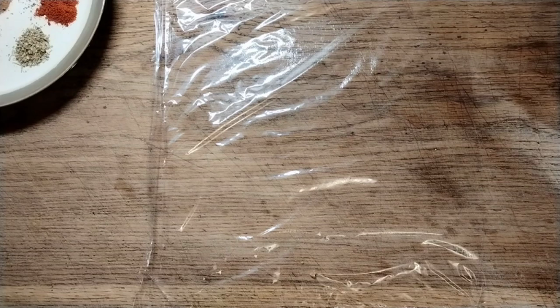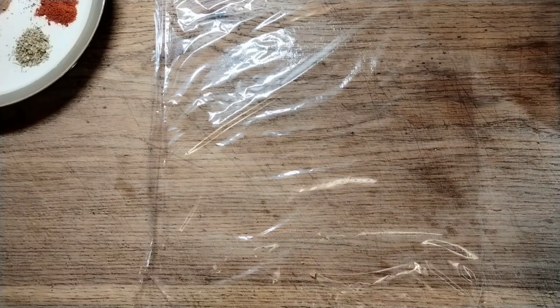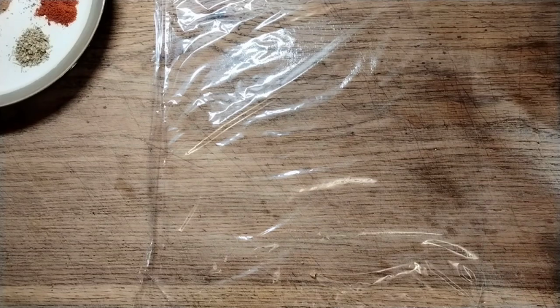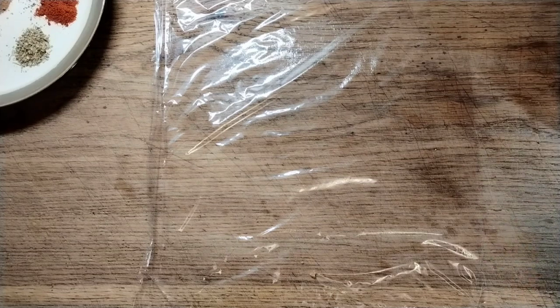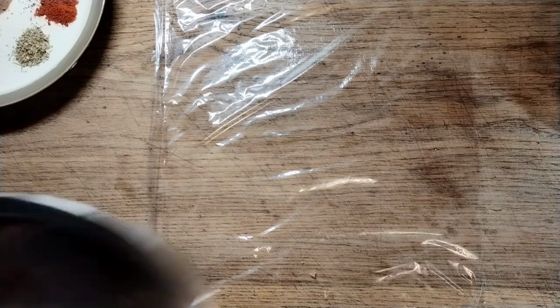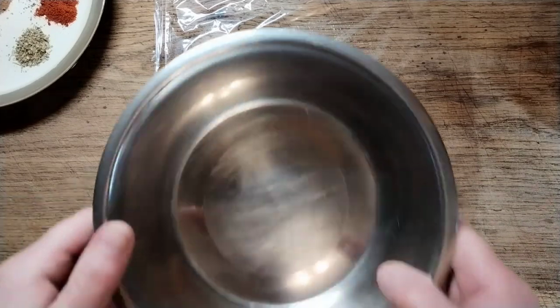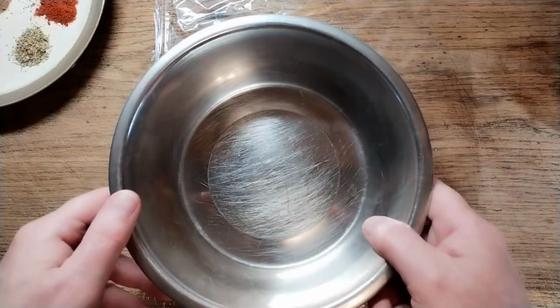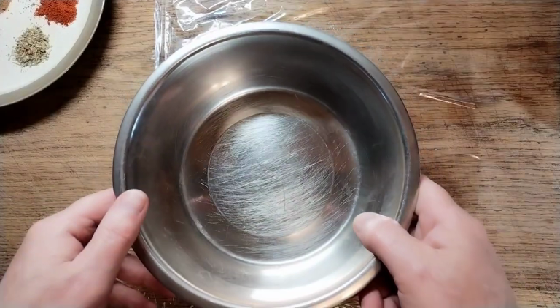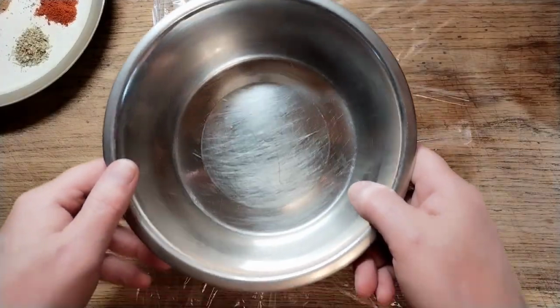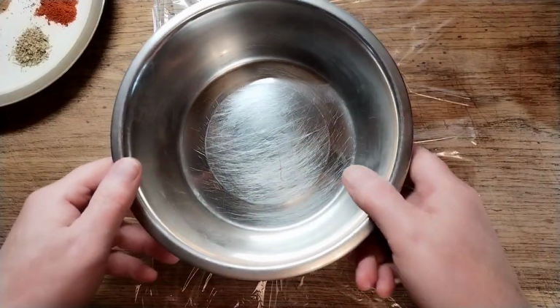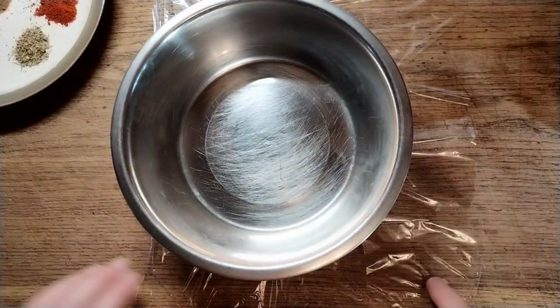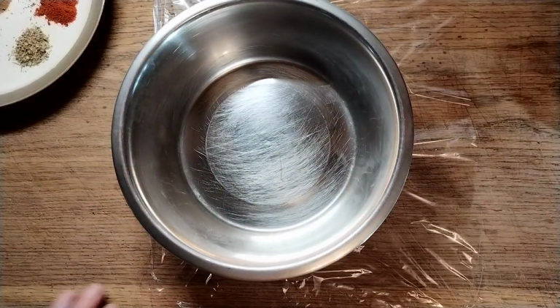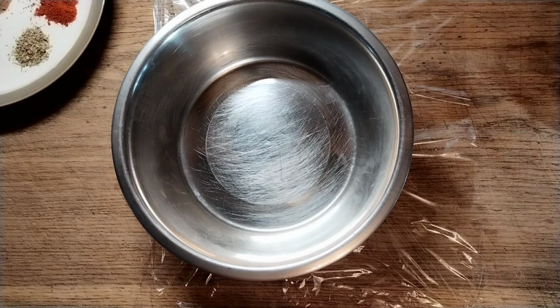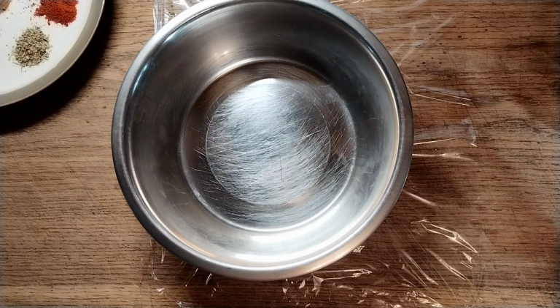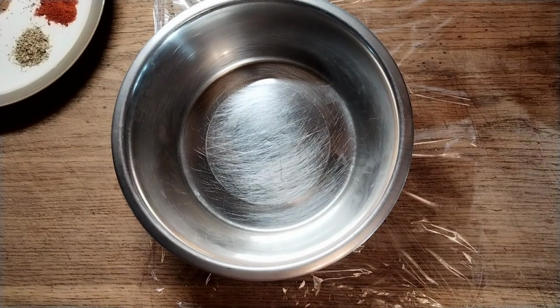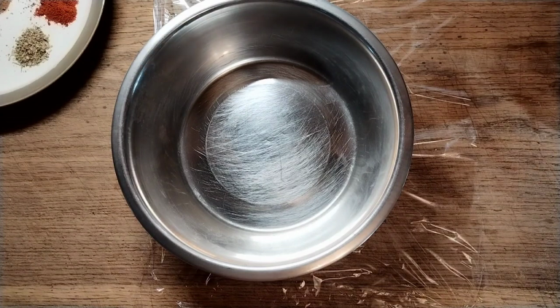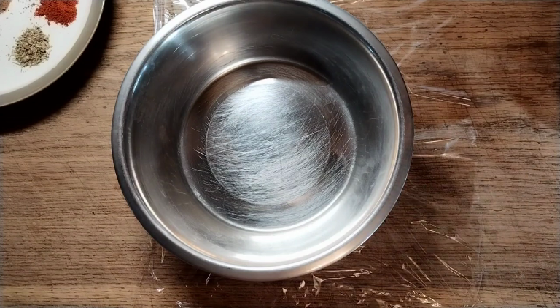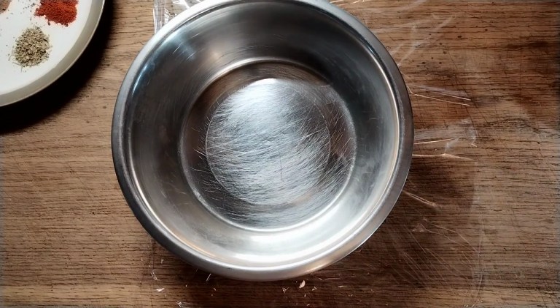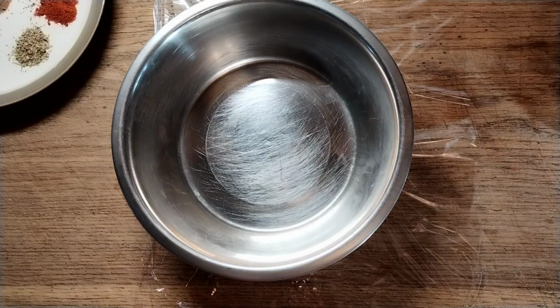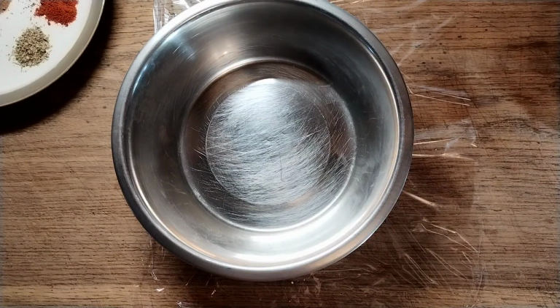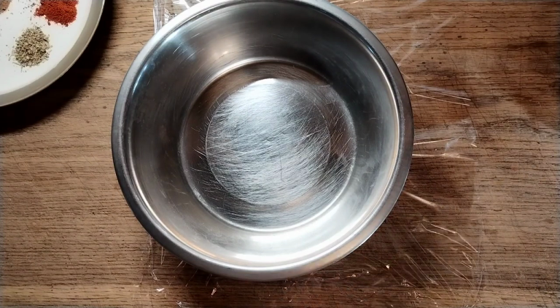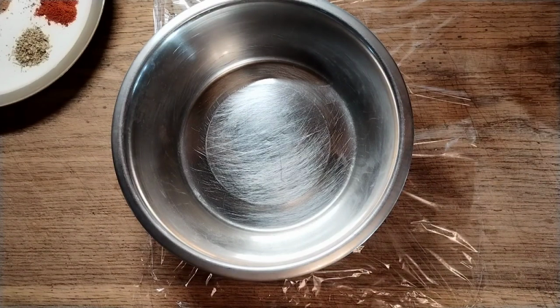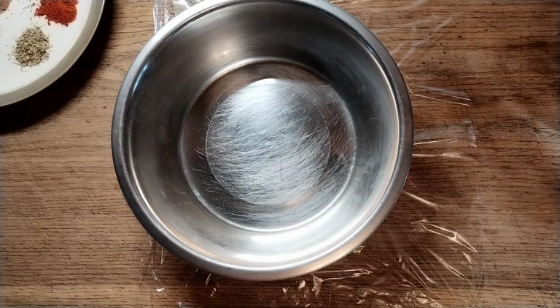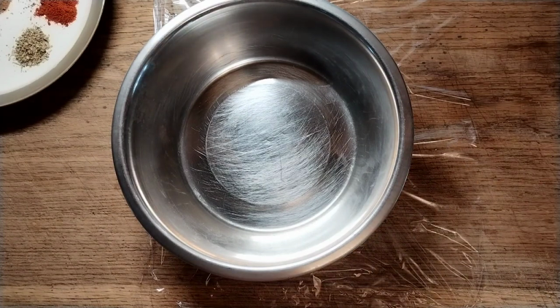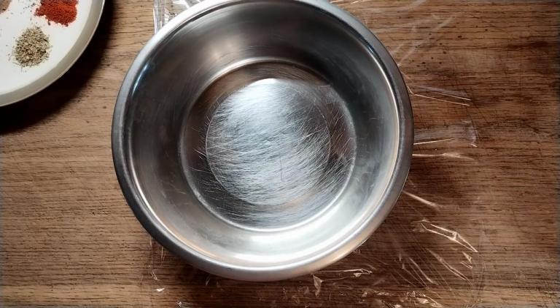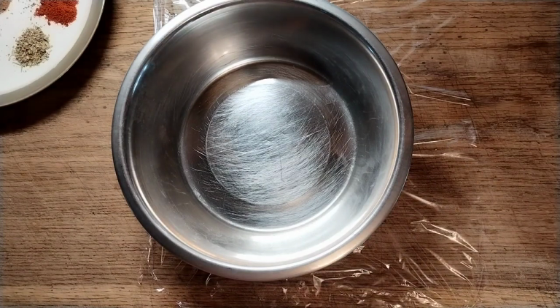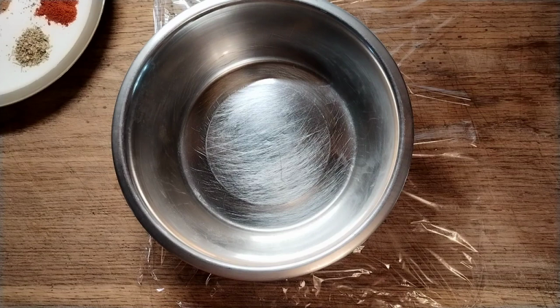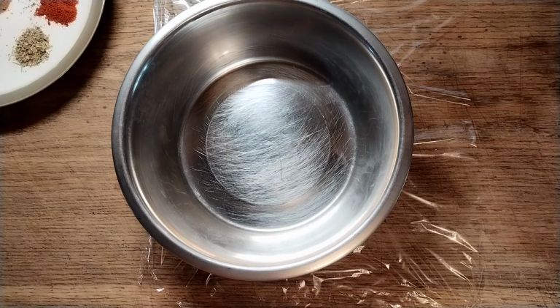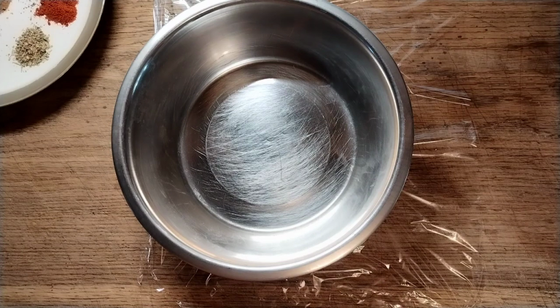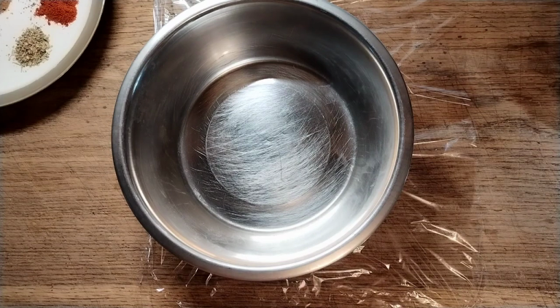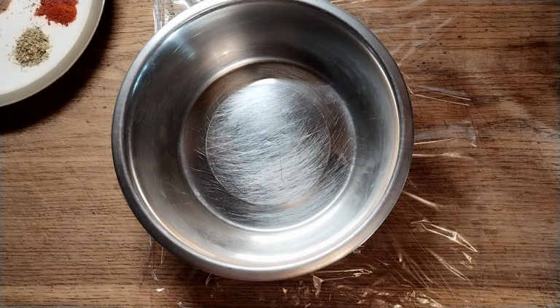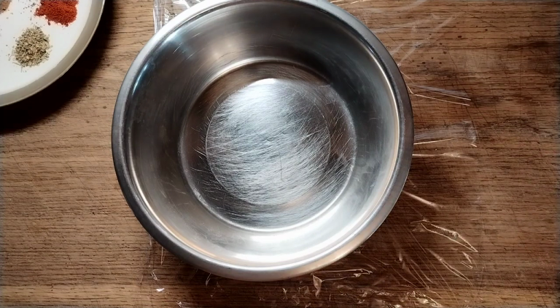Today we're going to make a little bit of a treat — not the cheapest food in the world, but when you compare it to going to a big chain burger place or chicken place, it is a lot cheaper.